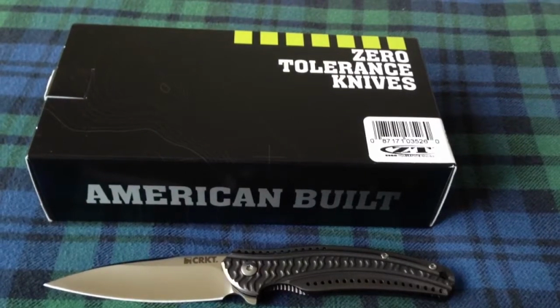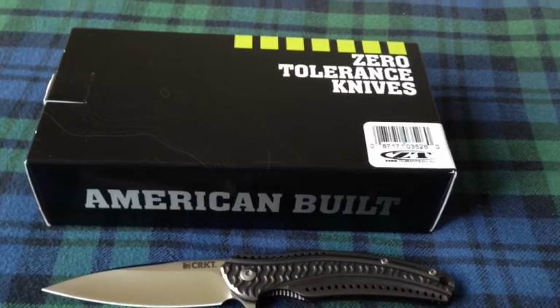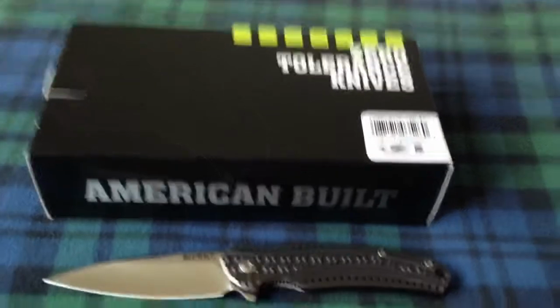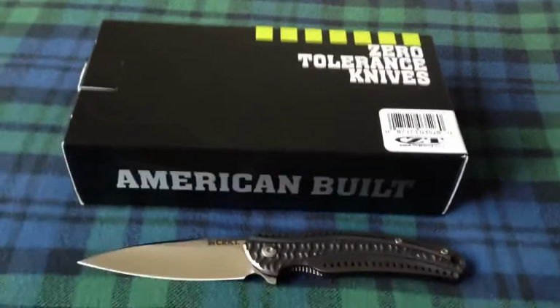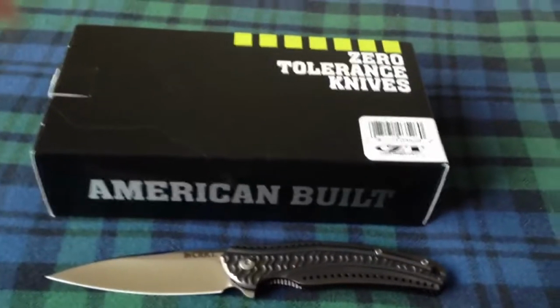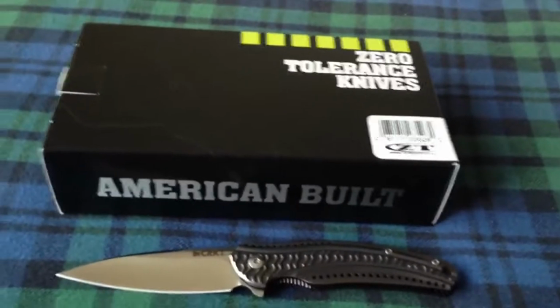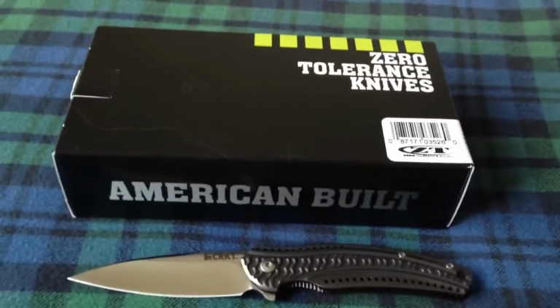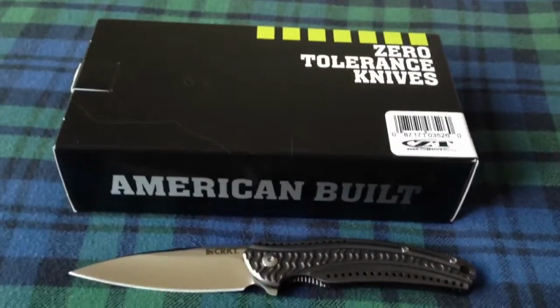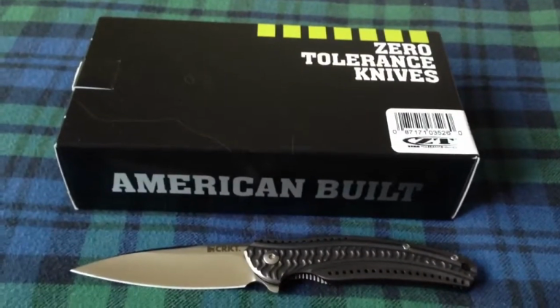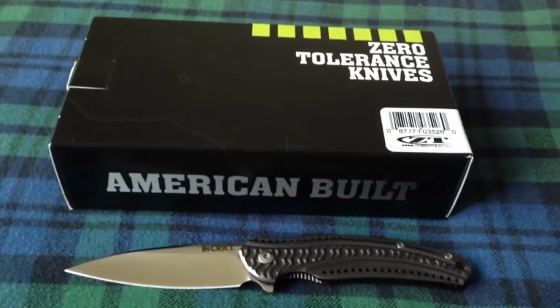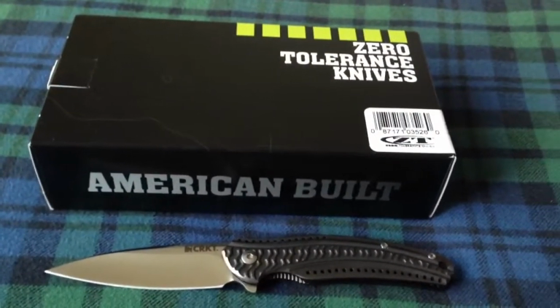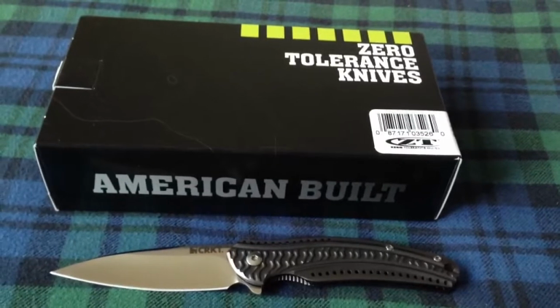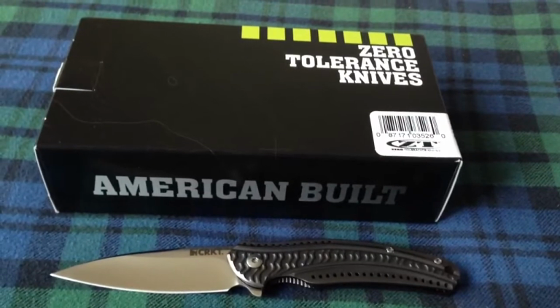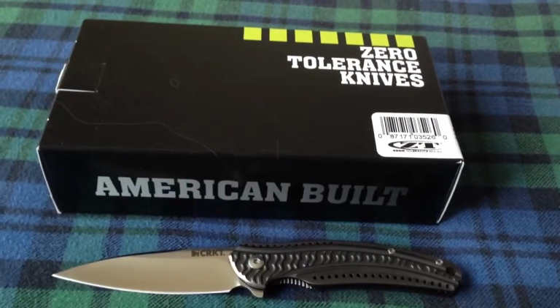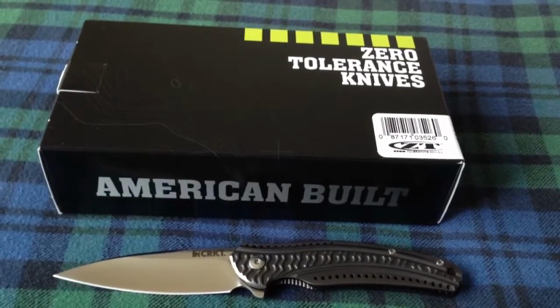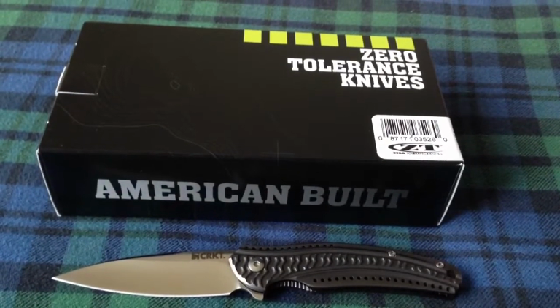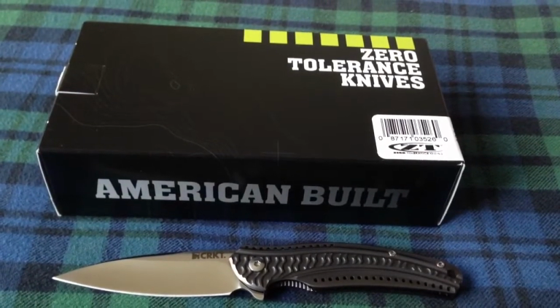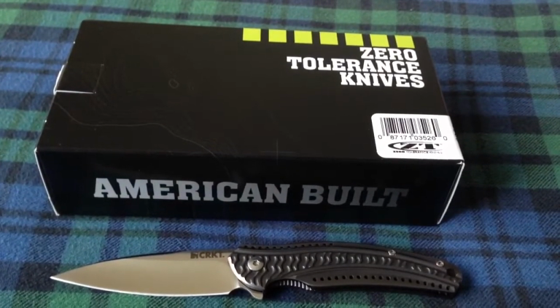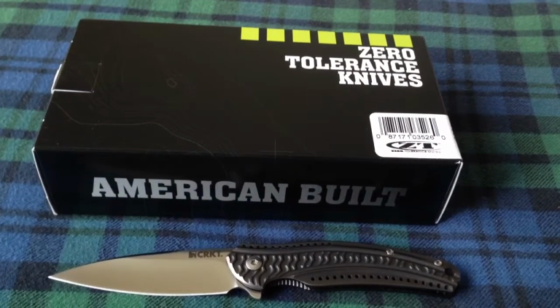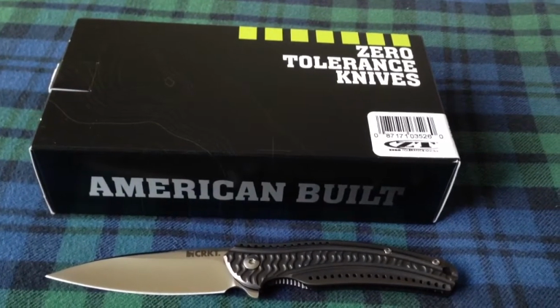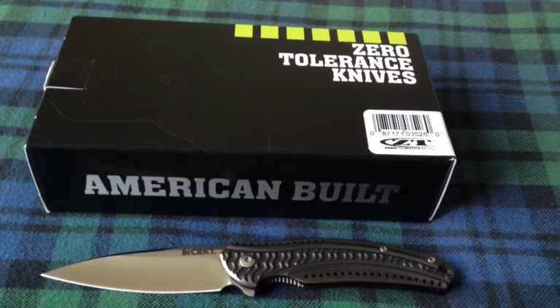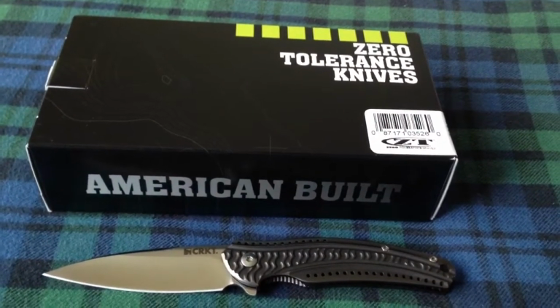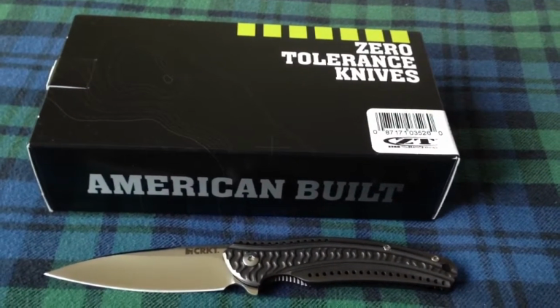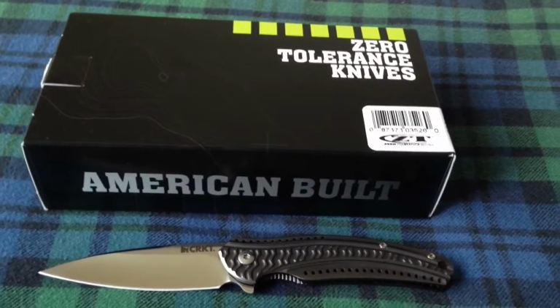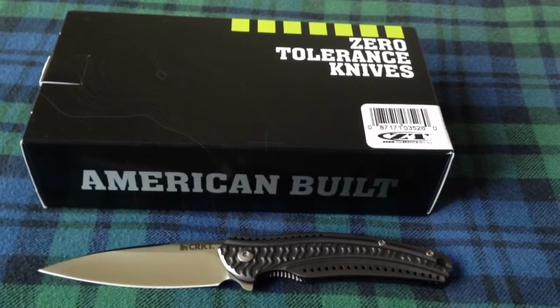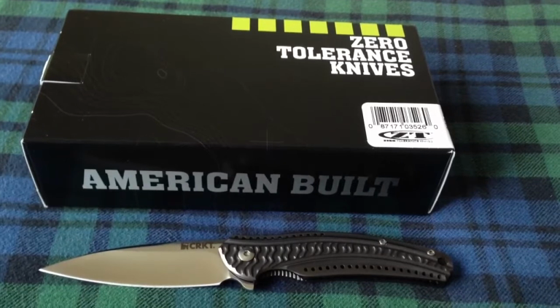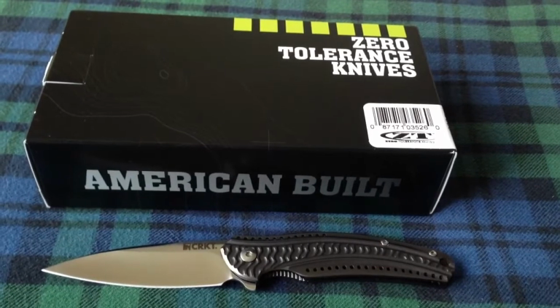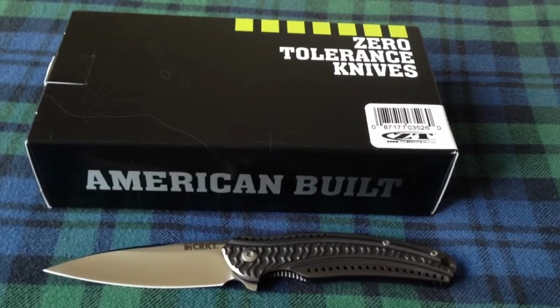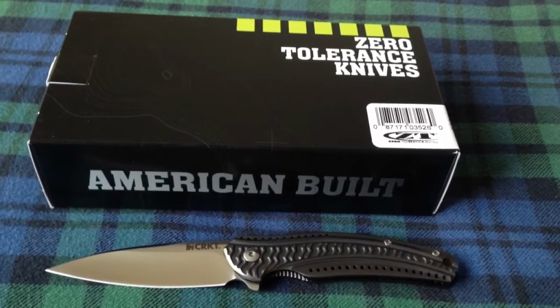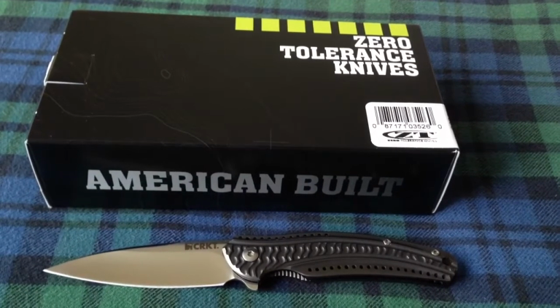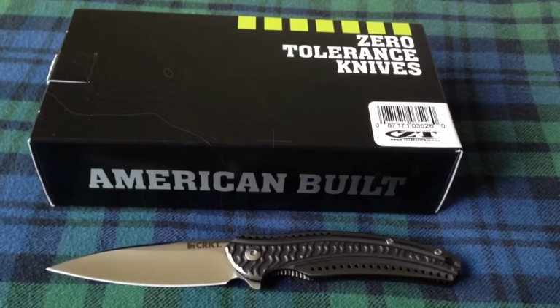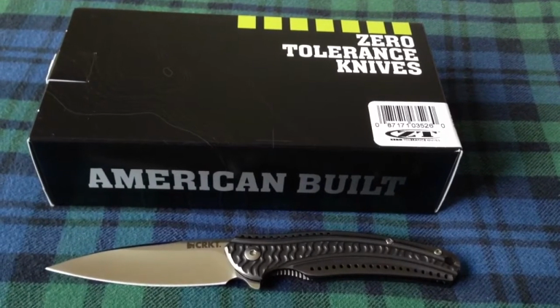Hey, what's up guys? Hope you all had a good day. I got a knife I just got in the mail just now from the Knife Connection. Awesome guy — Dale's really good. Fast, quick shipping. Free over 40 bucks I think.